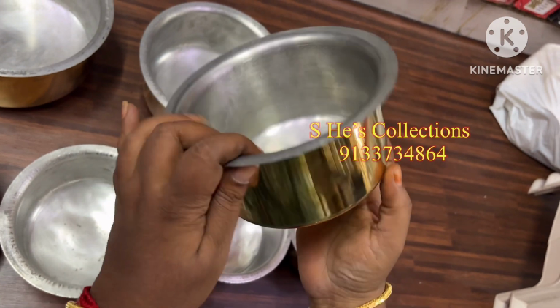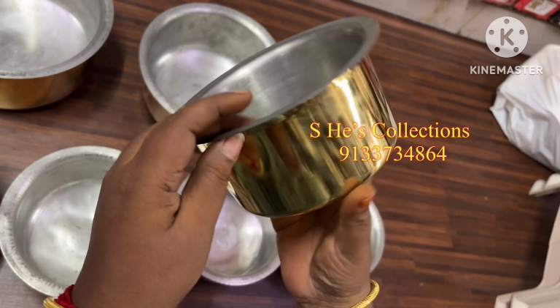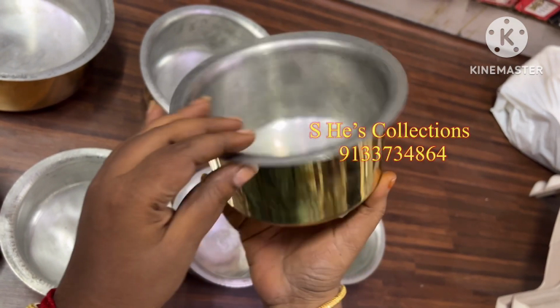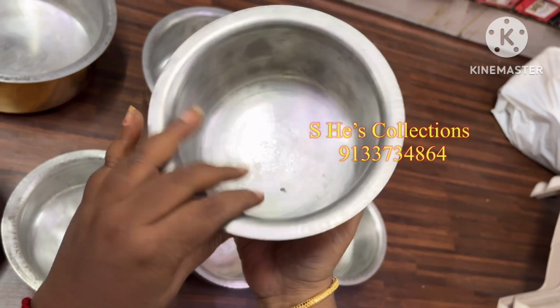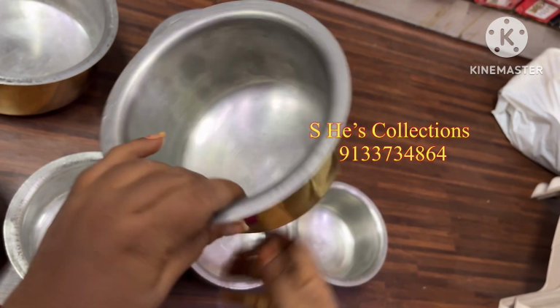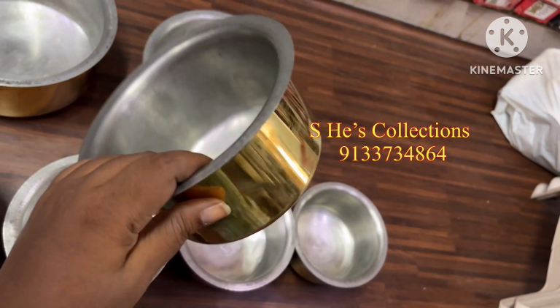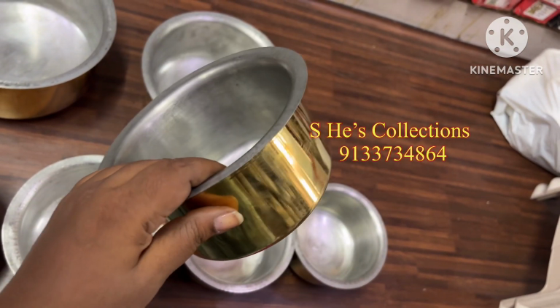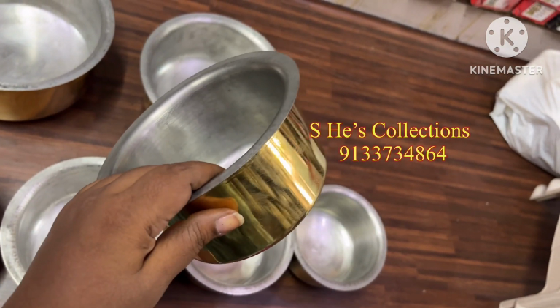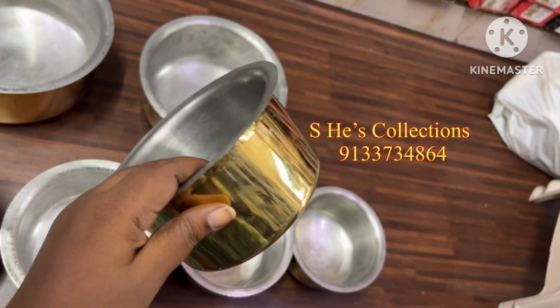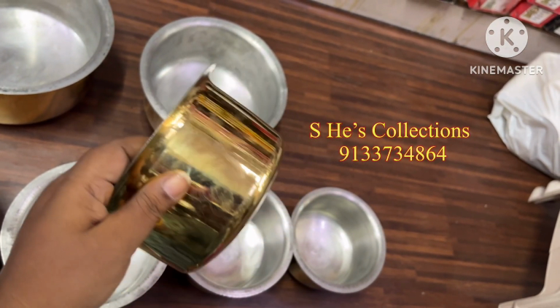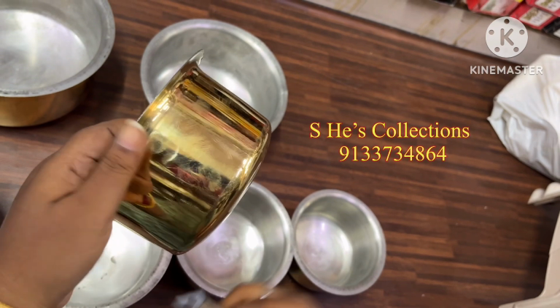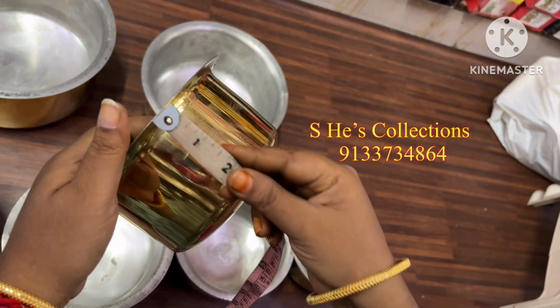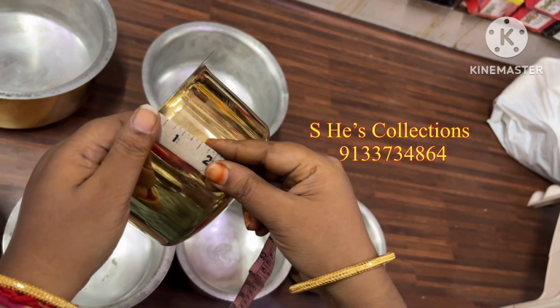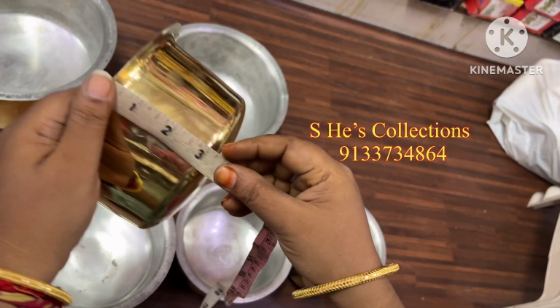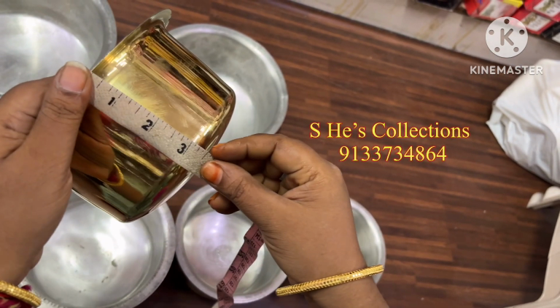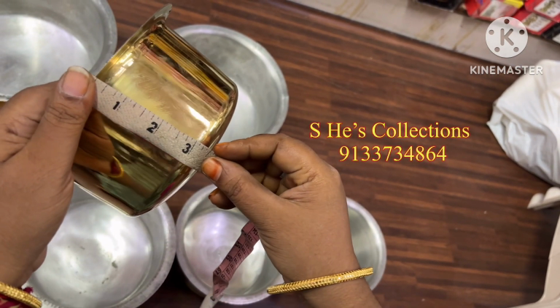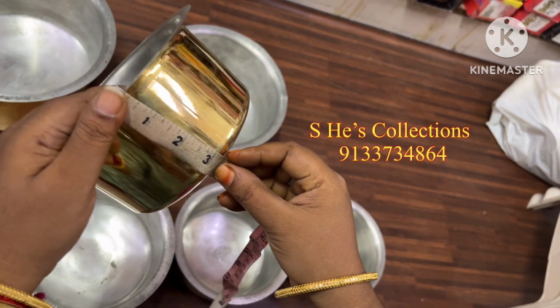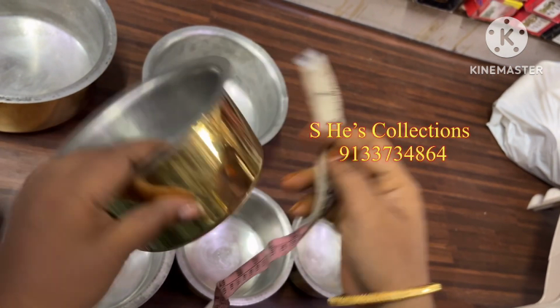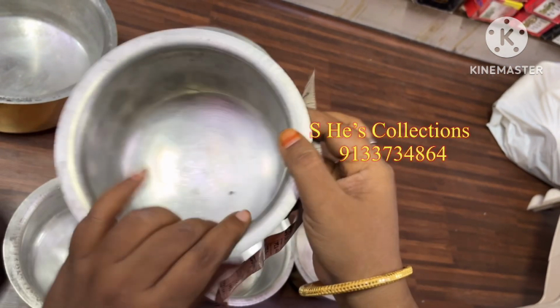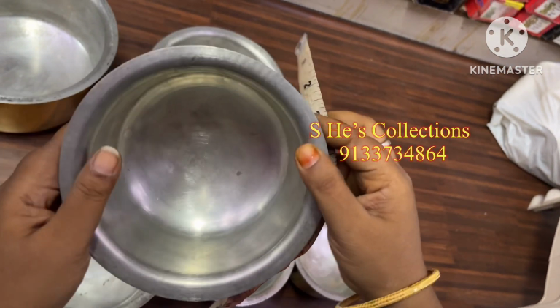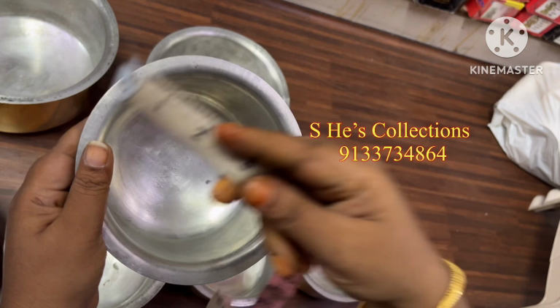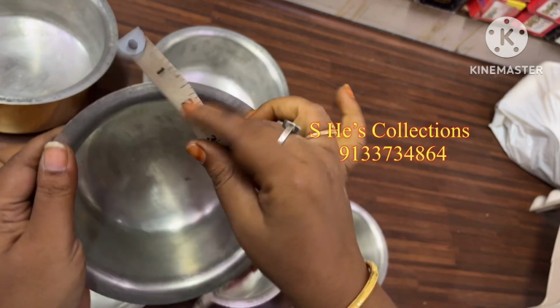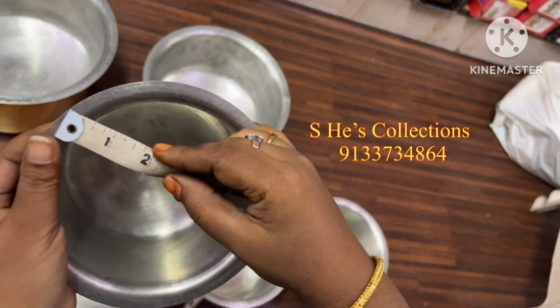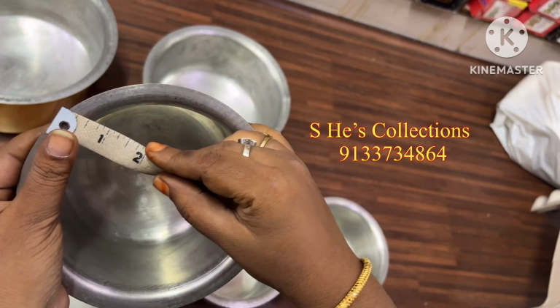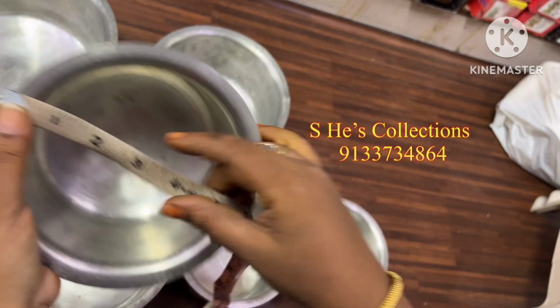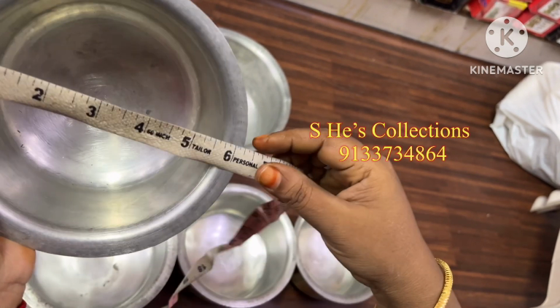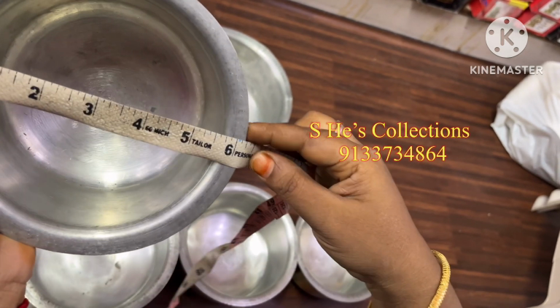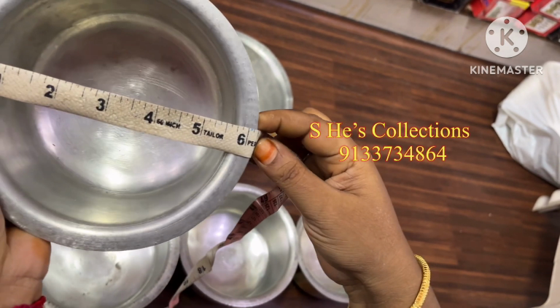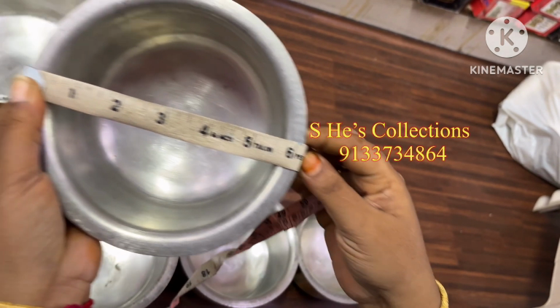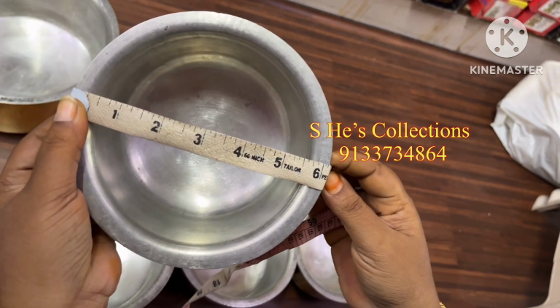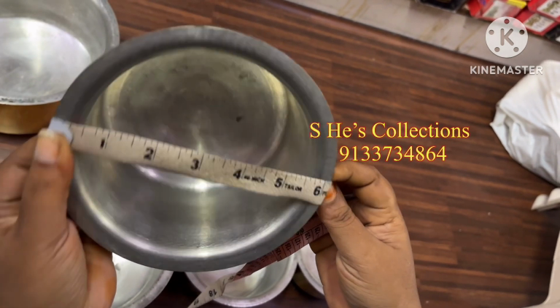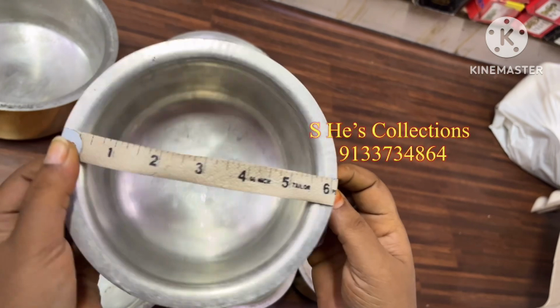I am going to show you something I have been working on for a very long time. Today I am going to present my vessels collection. Today I am going to collect my vessels — 10 kg worth.